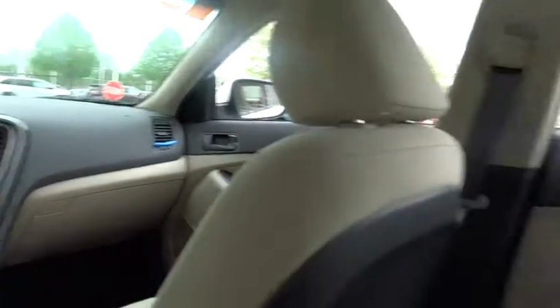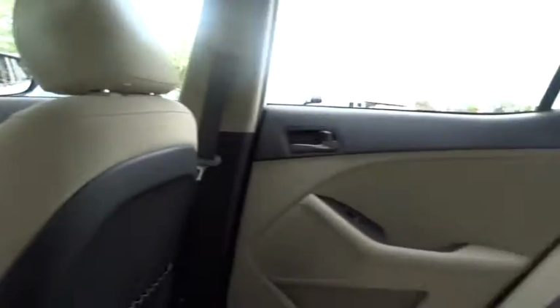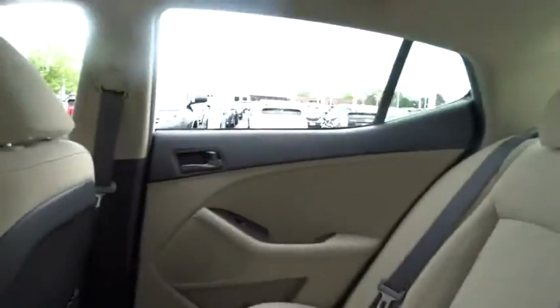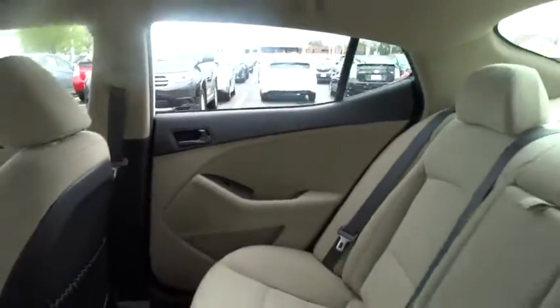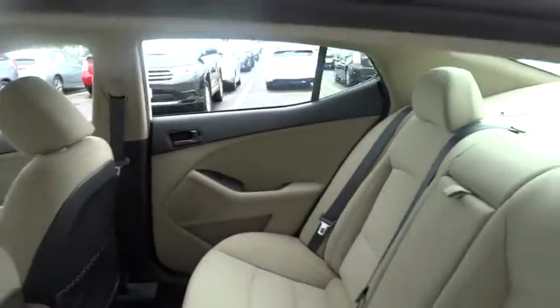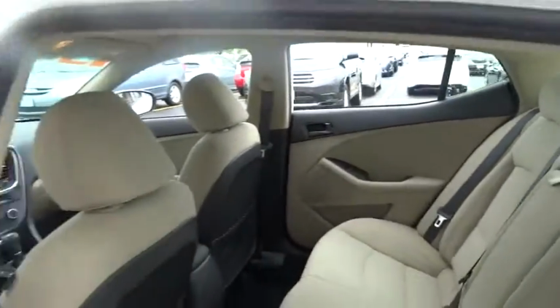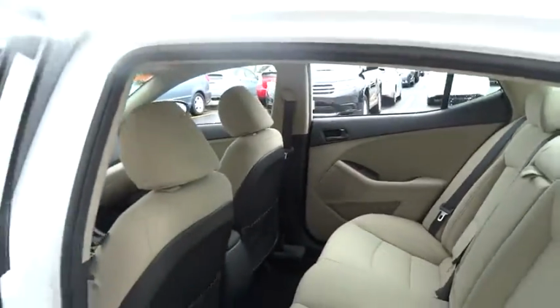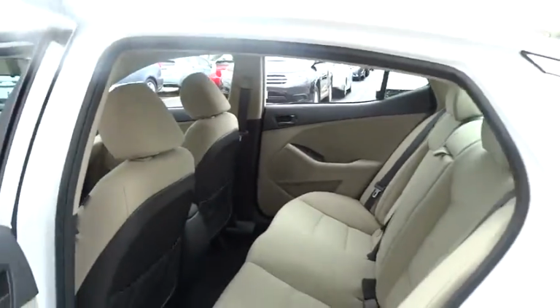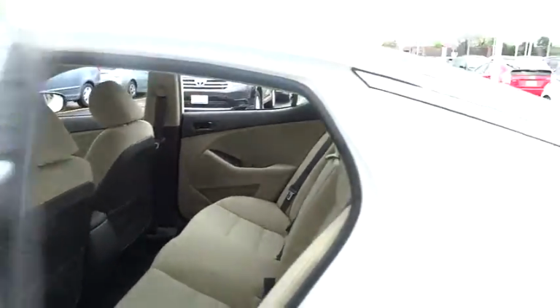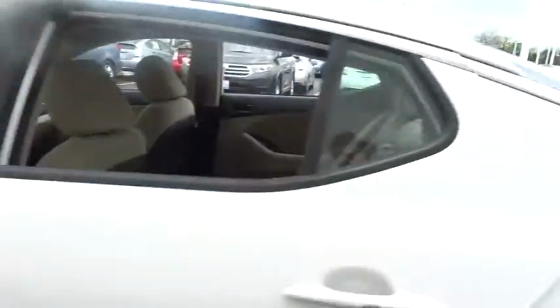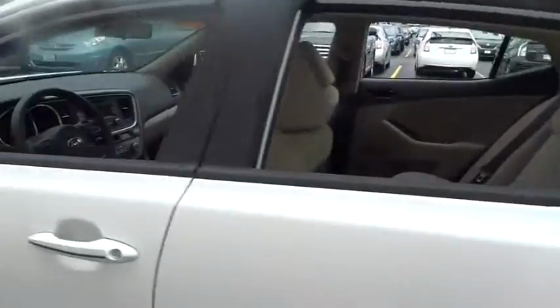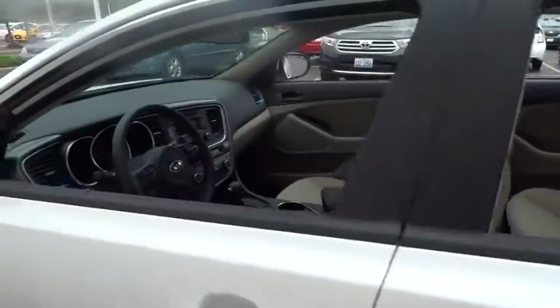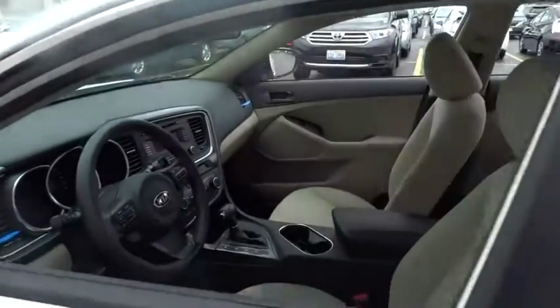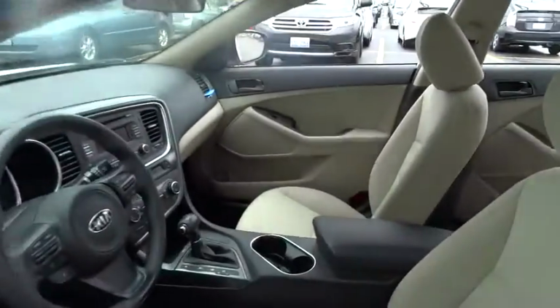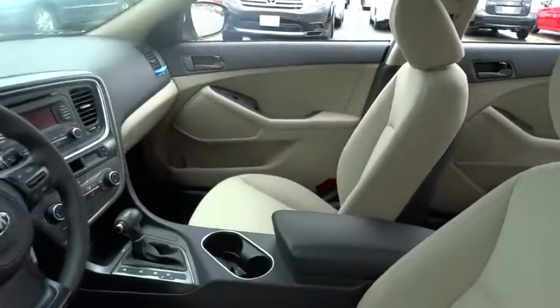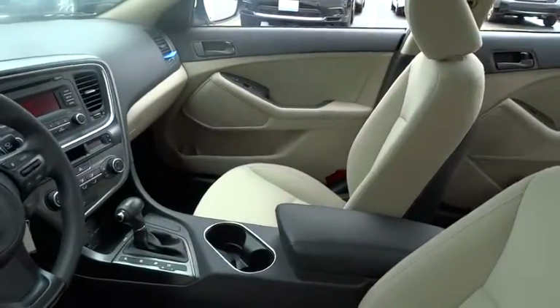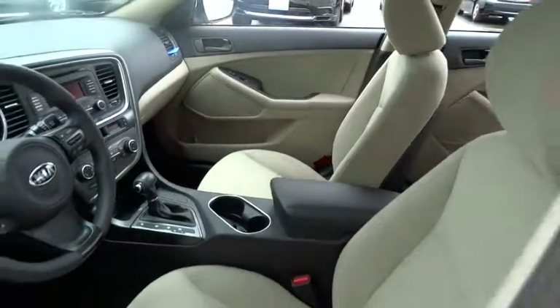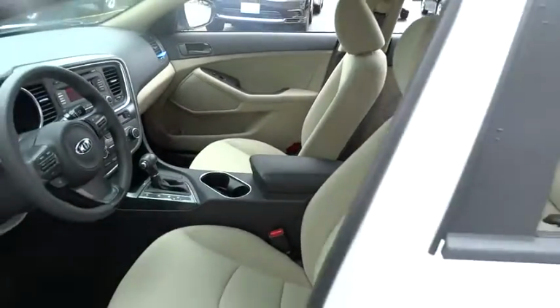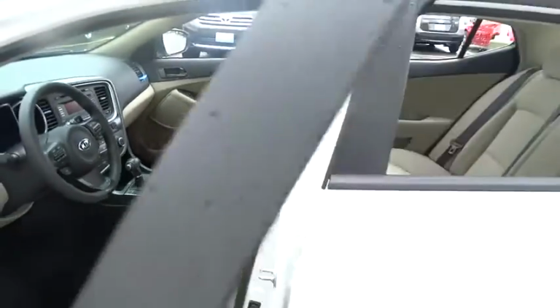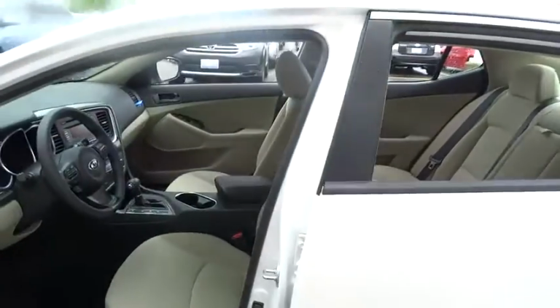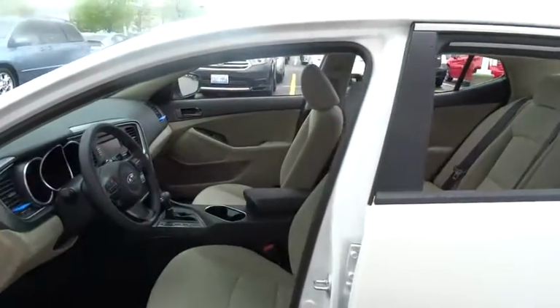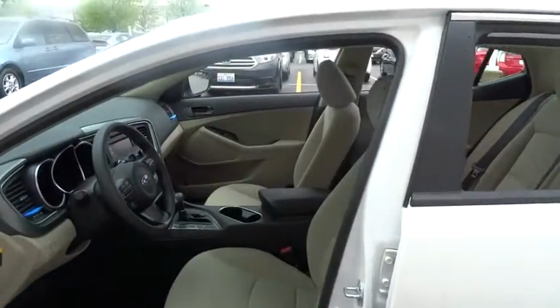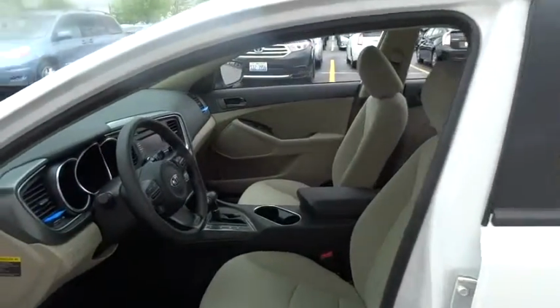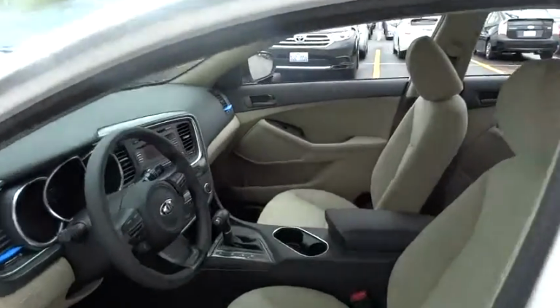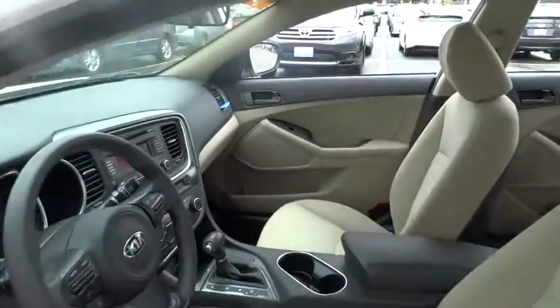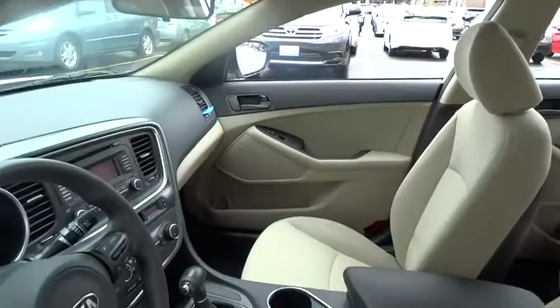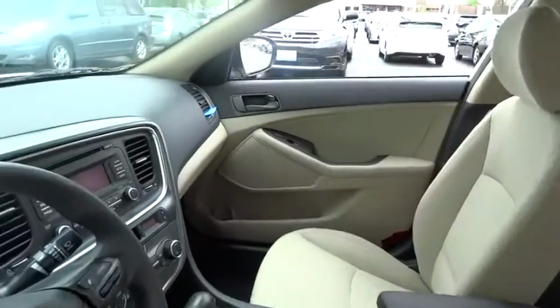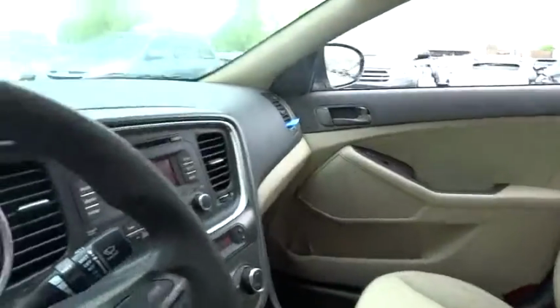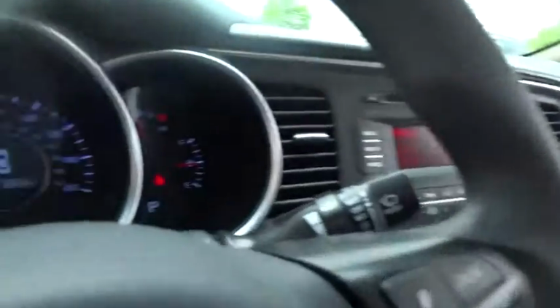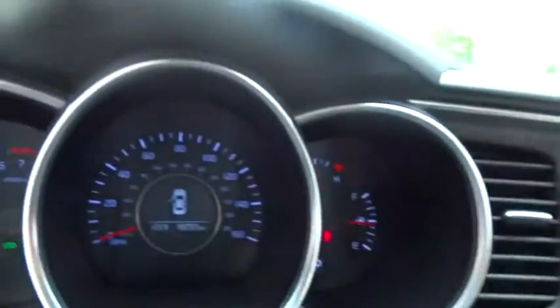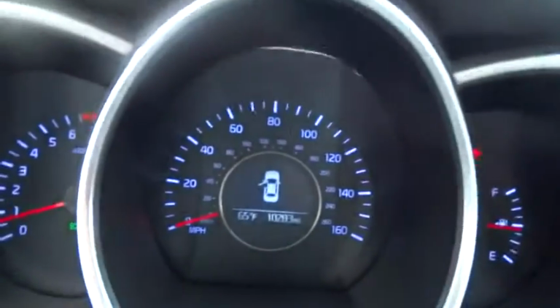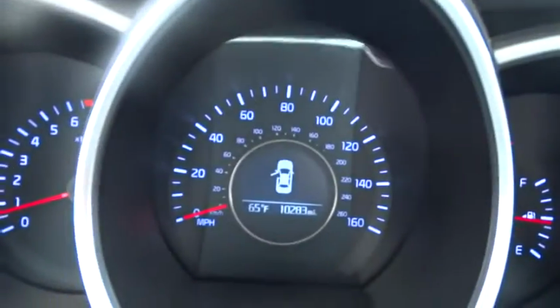Steering wheel audio controls, stability control, anti-lock braking system, traction control, air conditioning, power steering, driver airbag, adjustable steering wheel, keyless entry, four-wheel disc brakes, aluminum wheels.